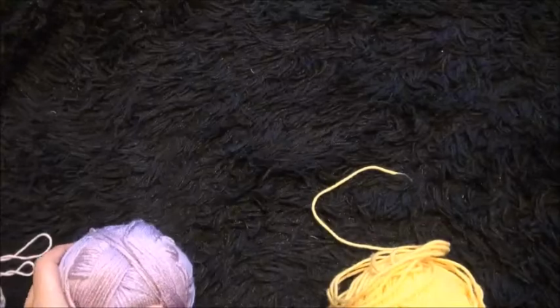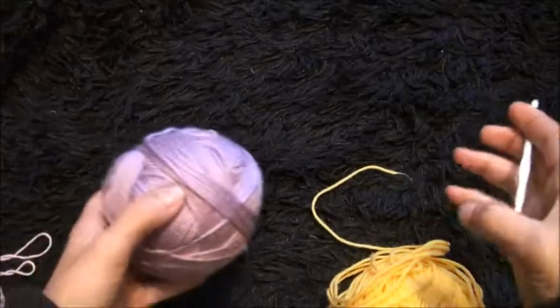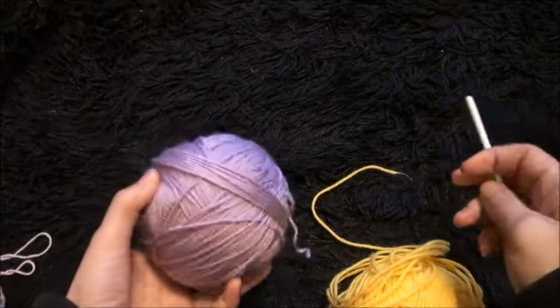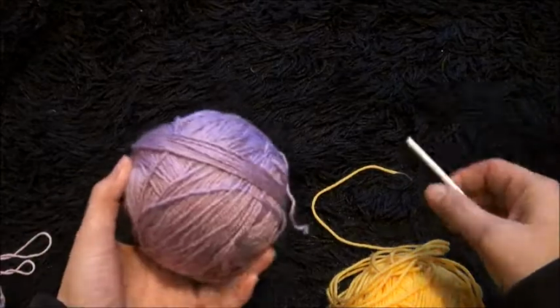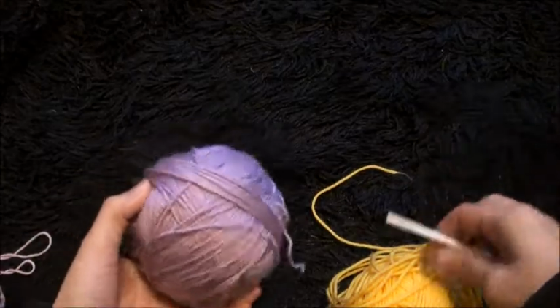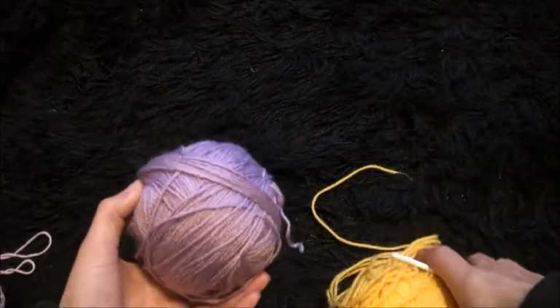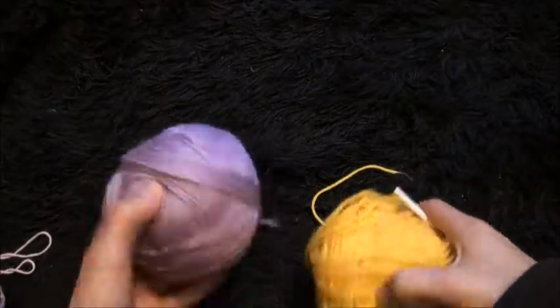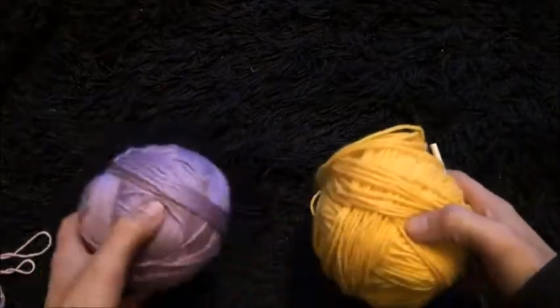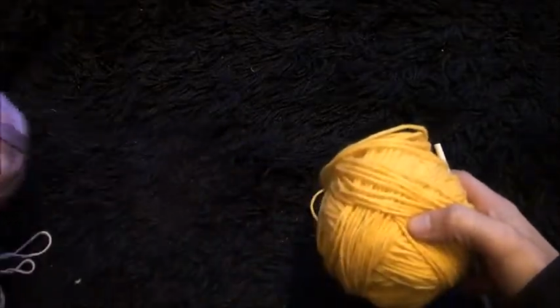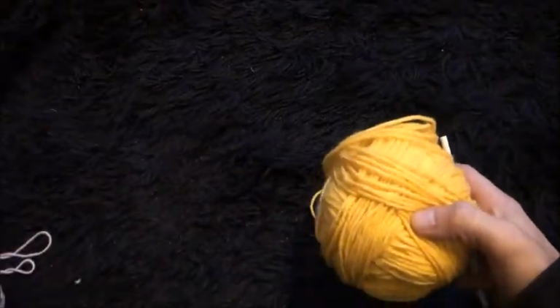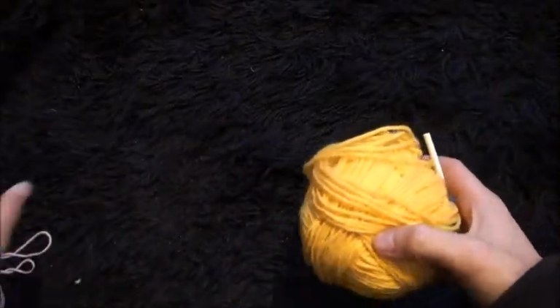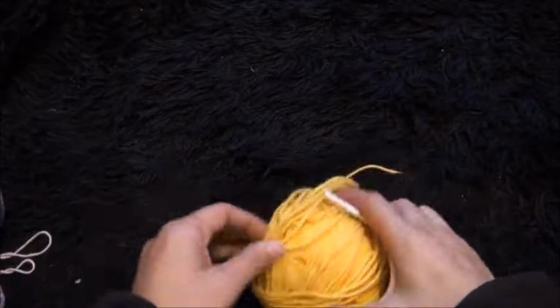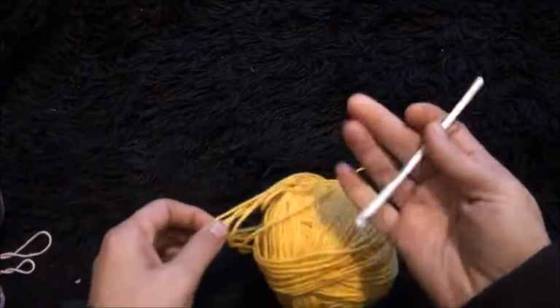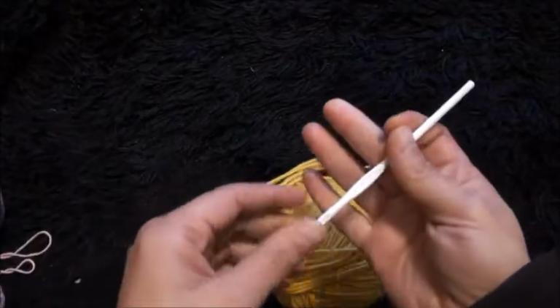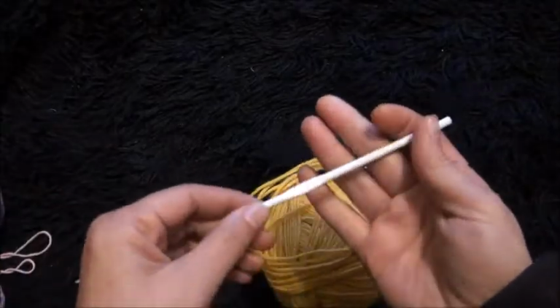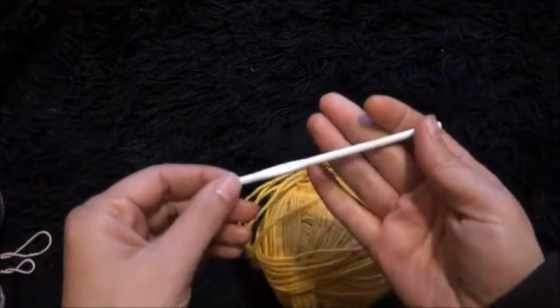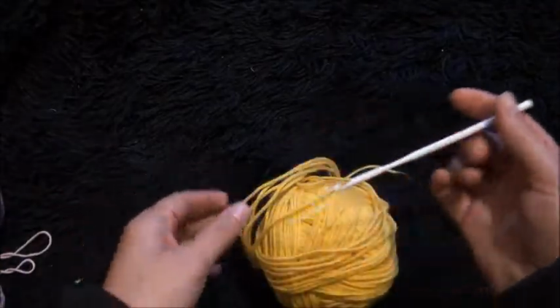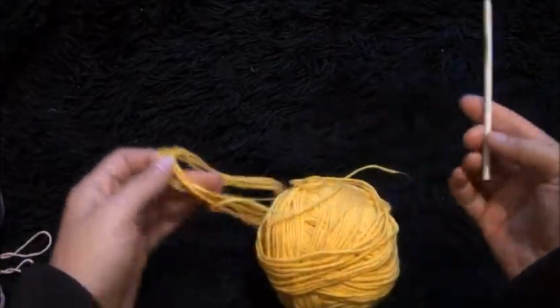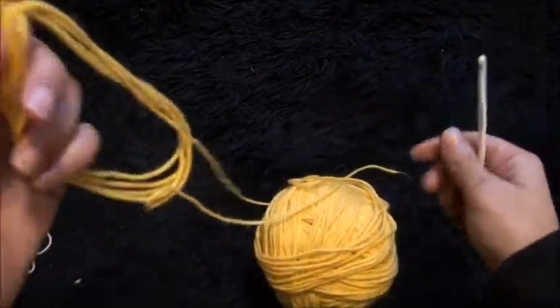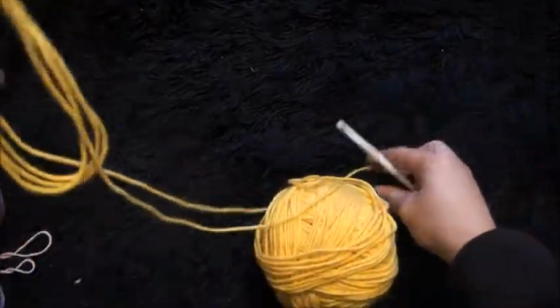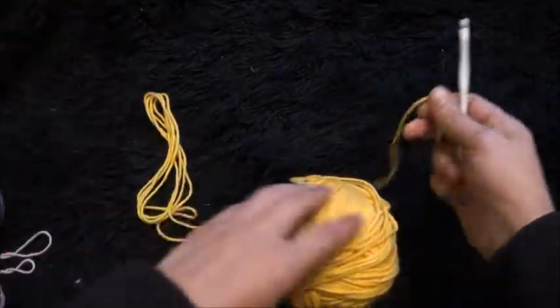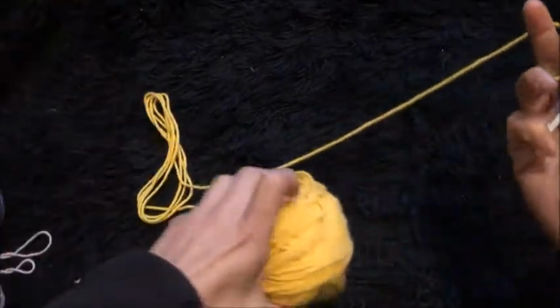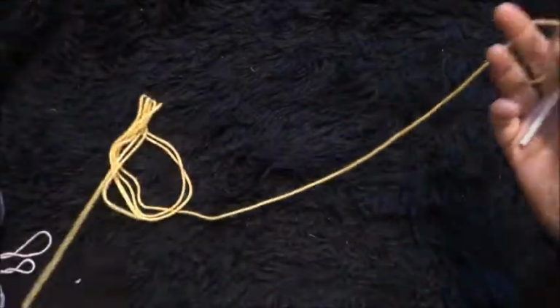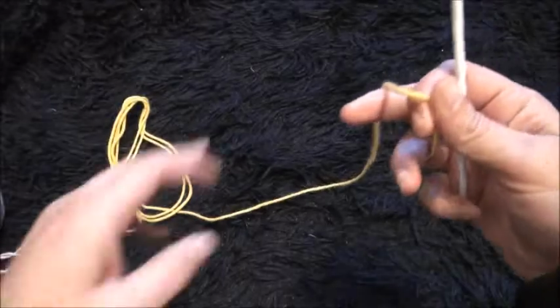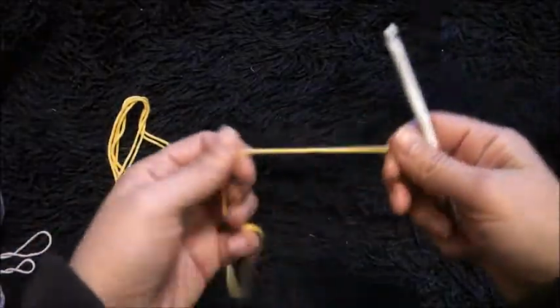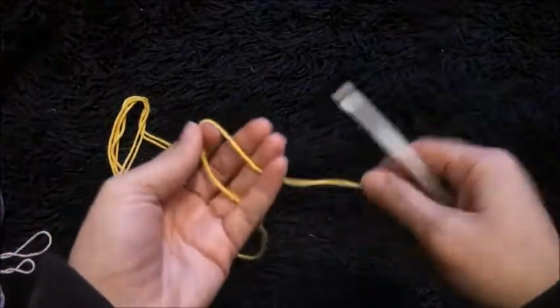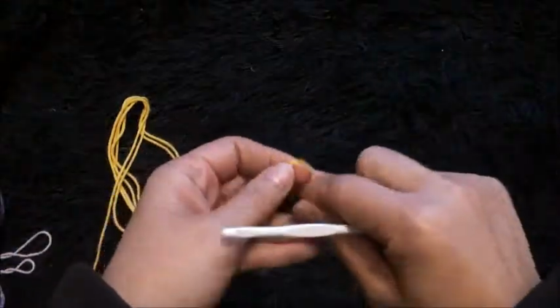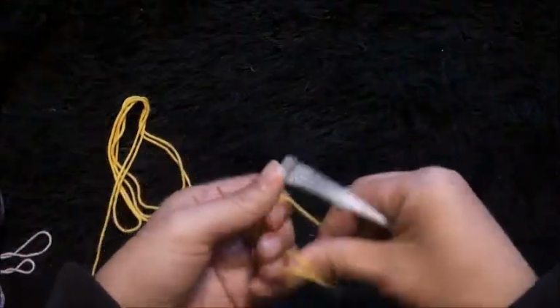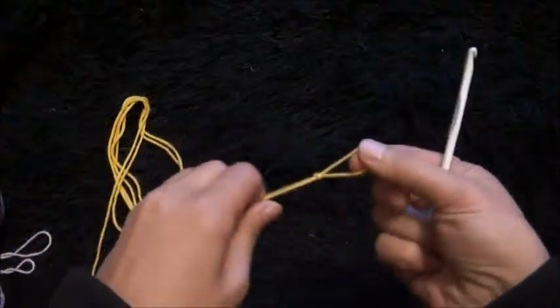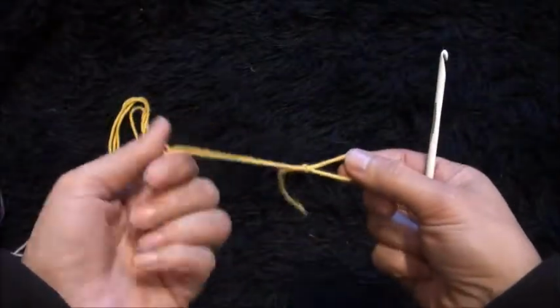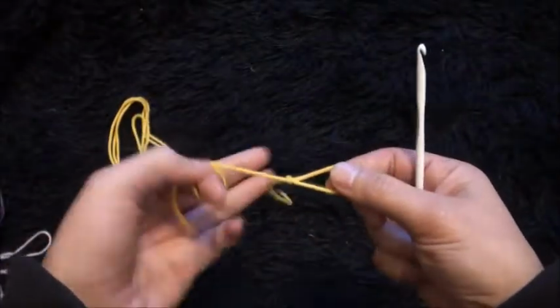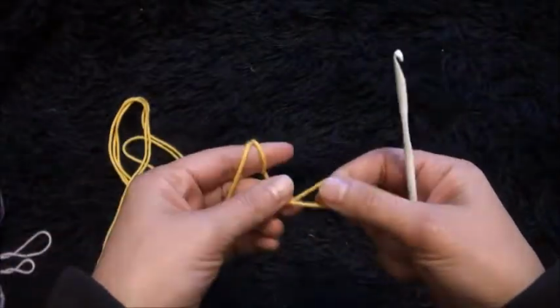Hi guys, so for this video I'm using yarn in two different colors. The yarn is size 4 medium and a crochet hook is size 5 millimeters. I'll start by making a slipknot. Now for this stitch,